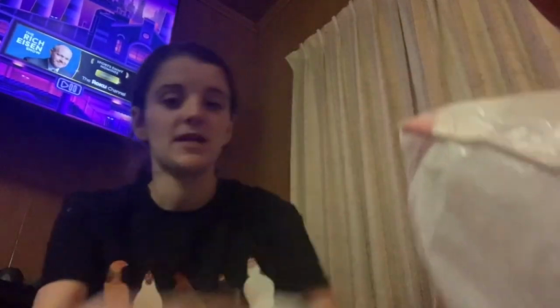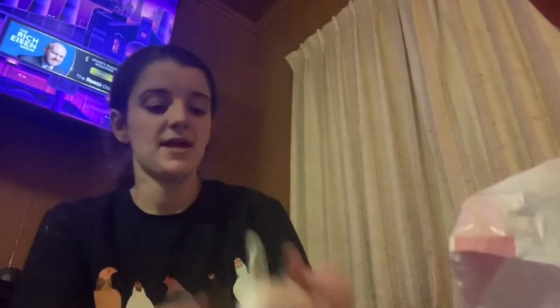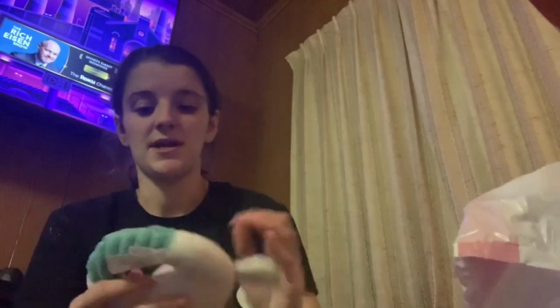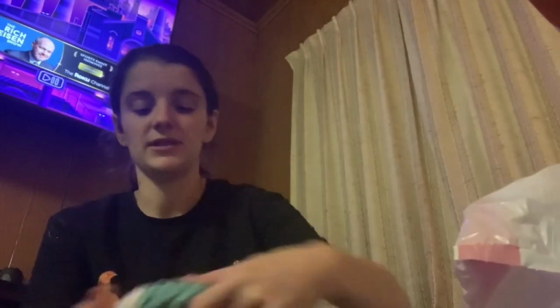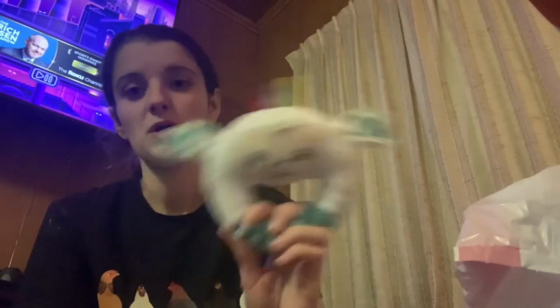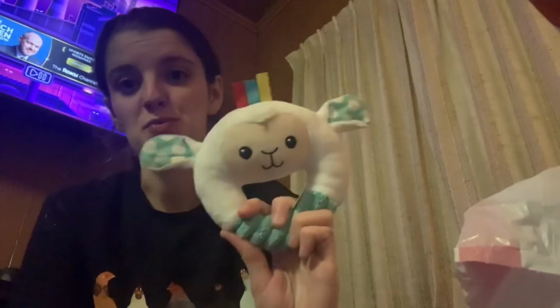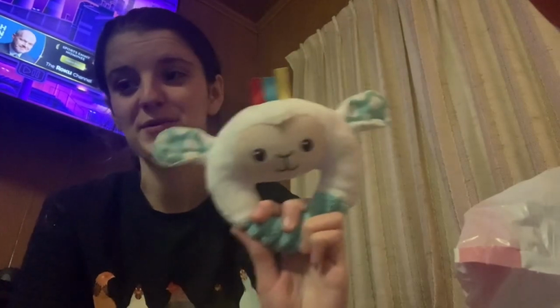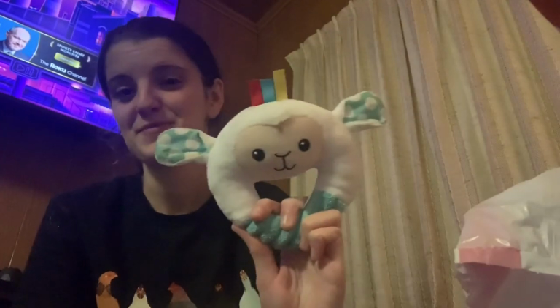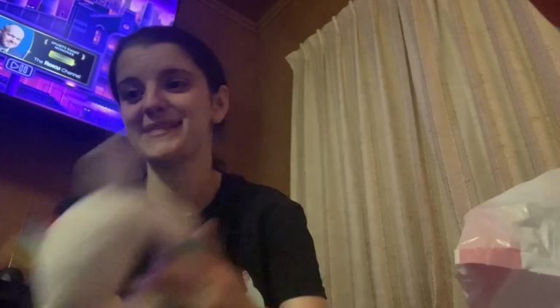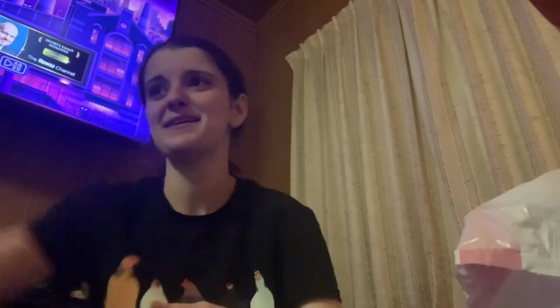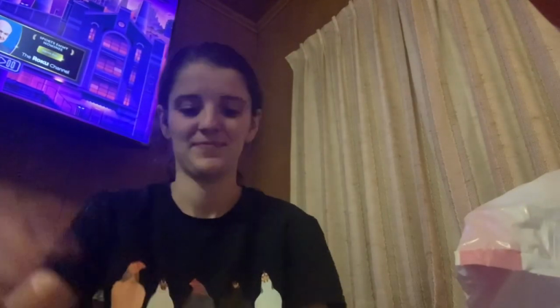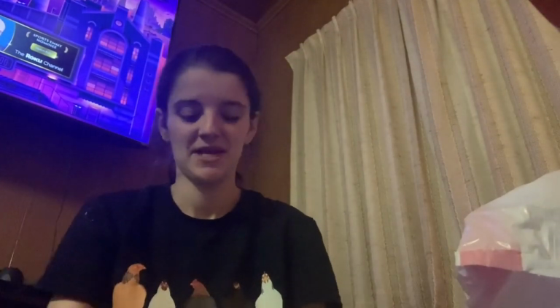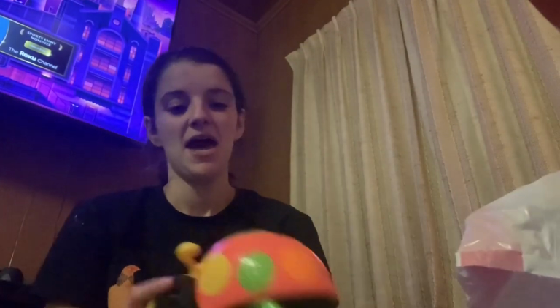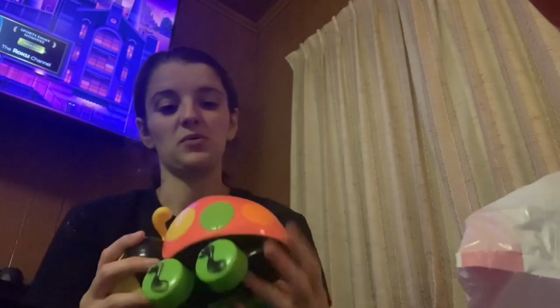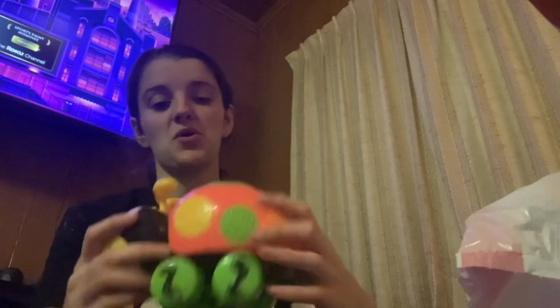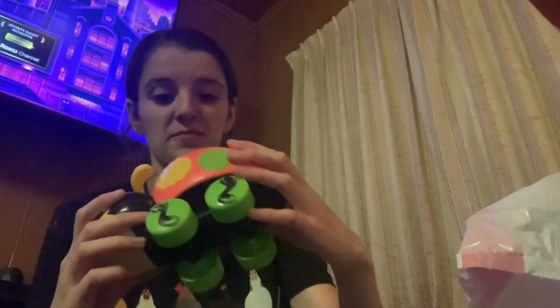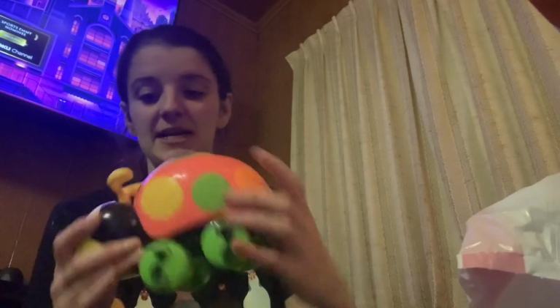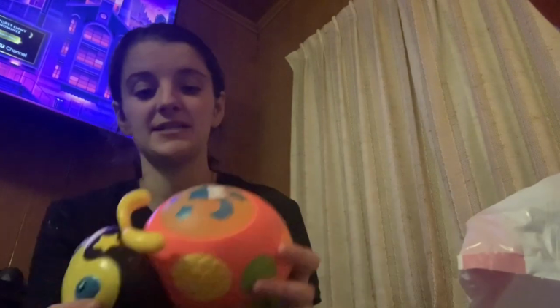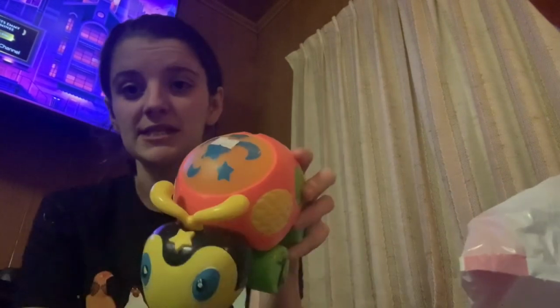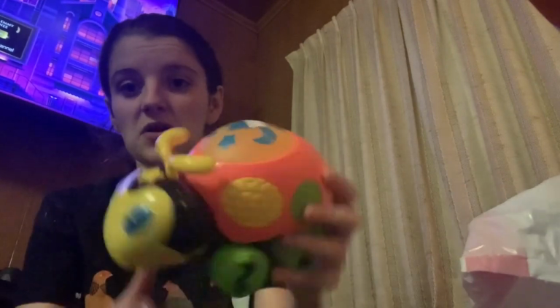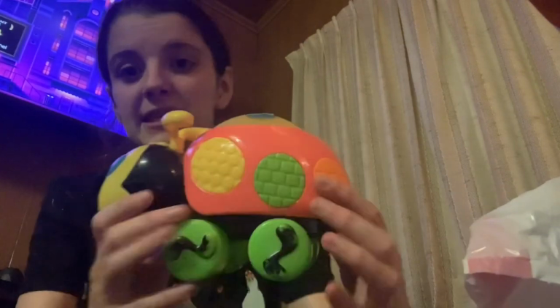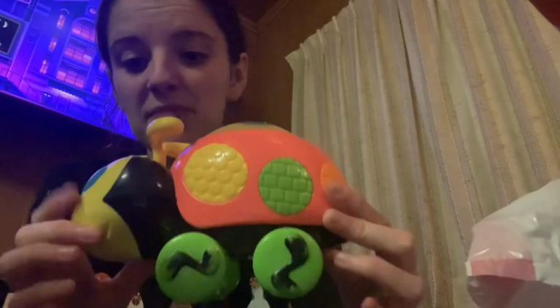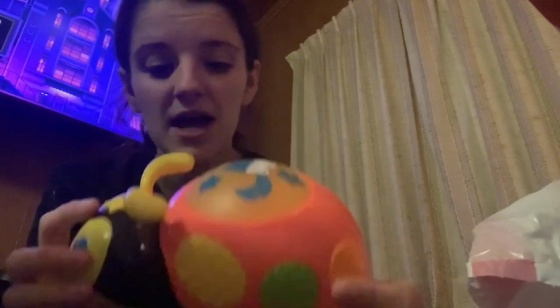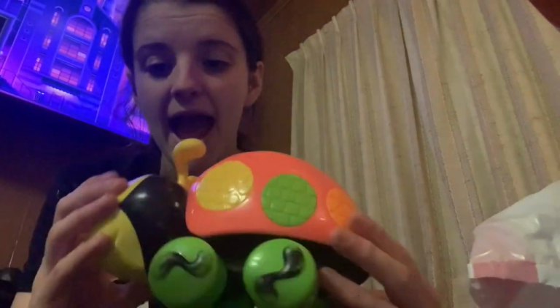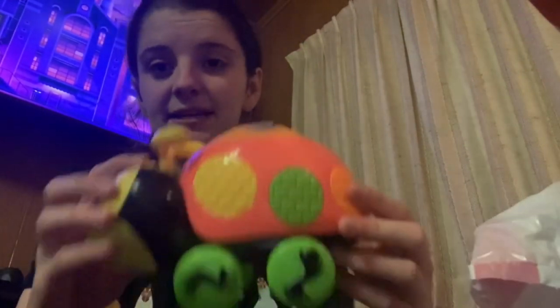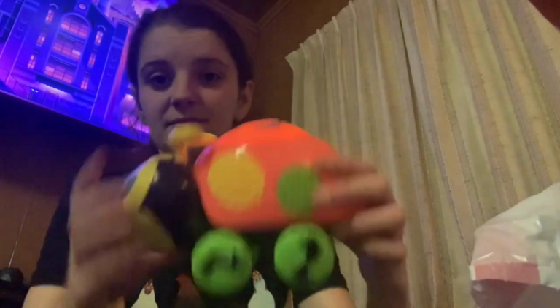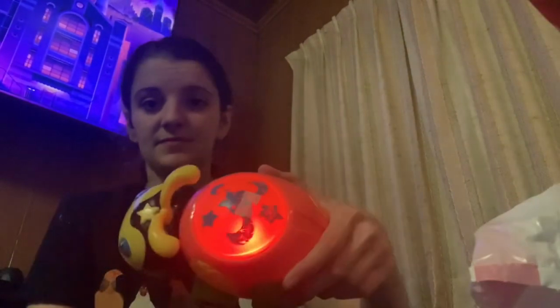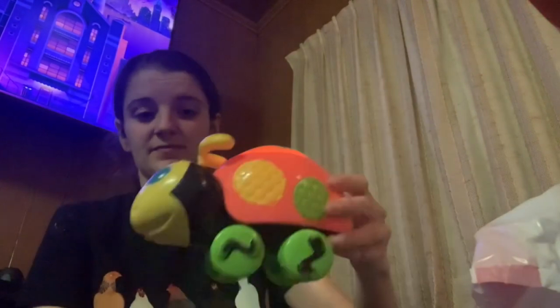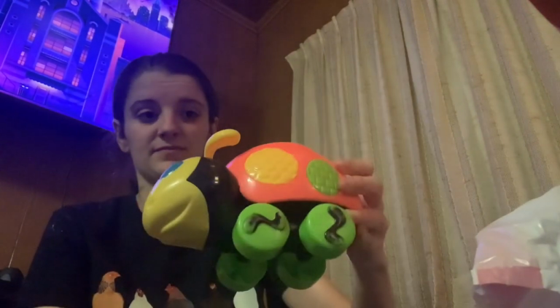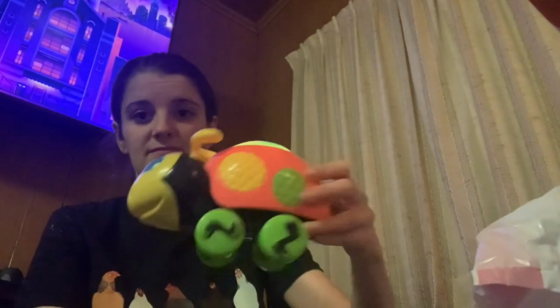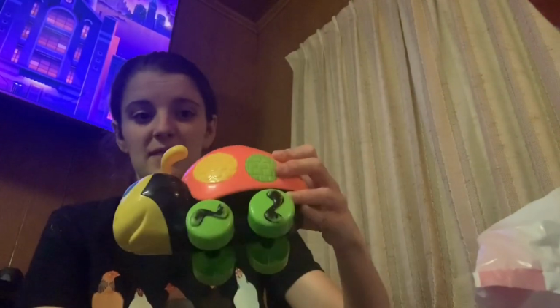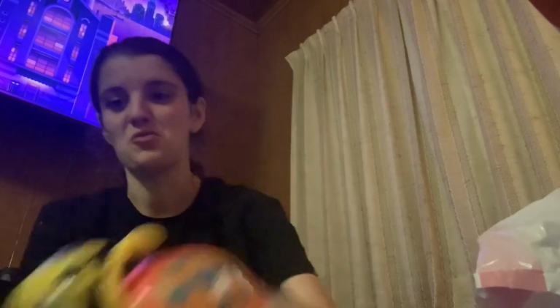Picked up another little rattle for Mason. A little car for Mason — it had a dollar sticker on it. It's a ladybug and it makes noise.